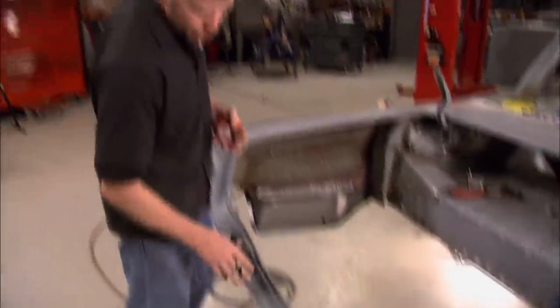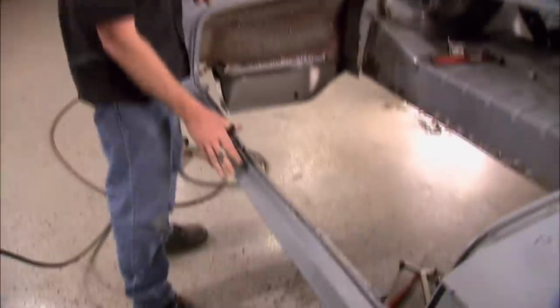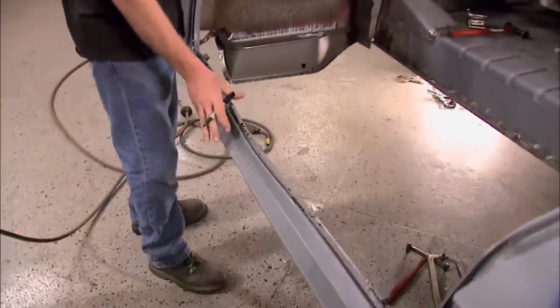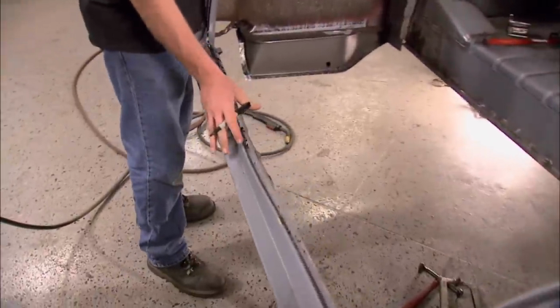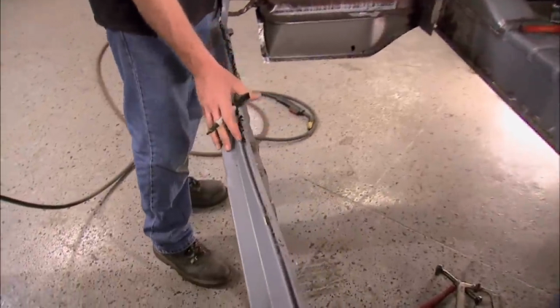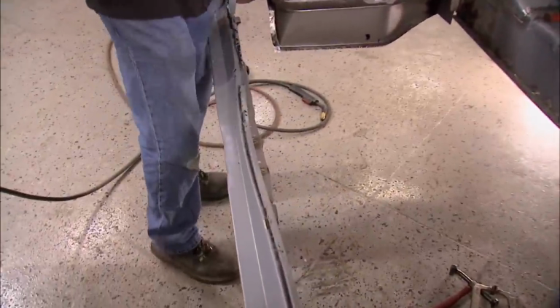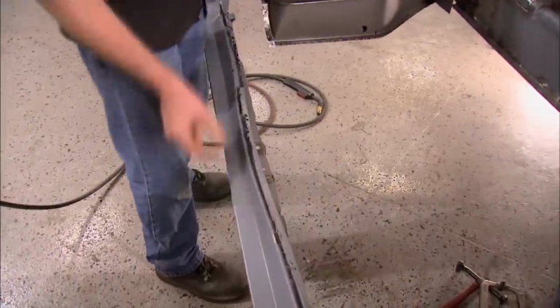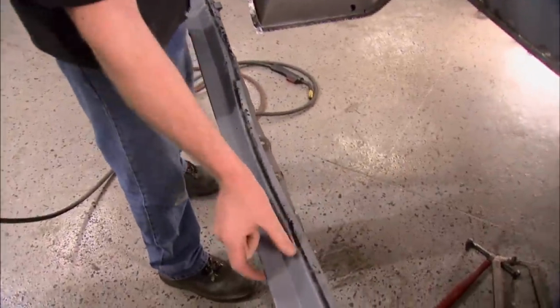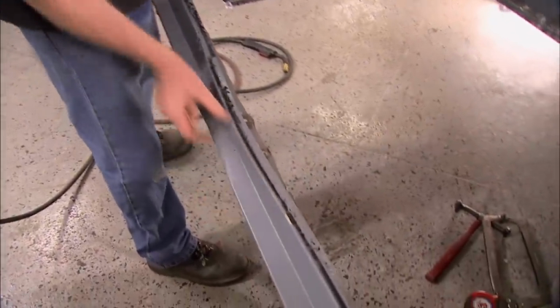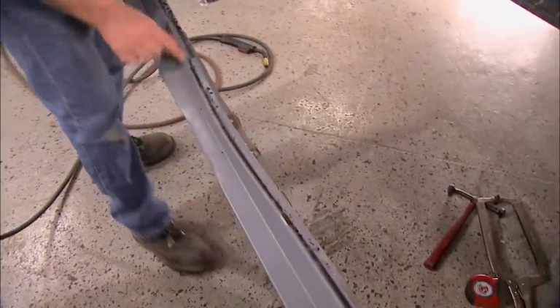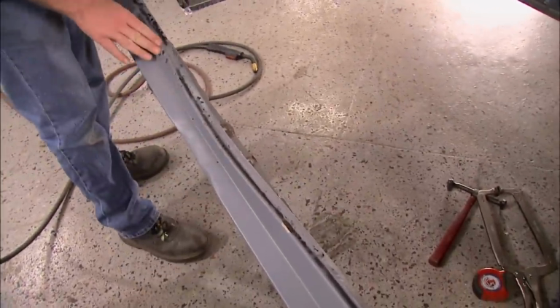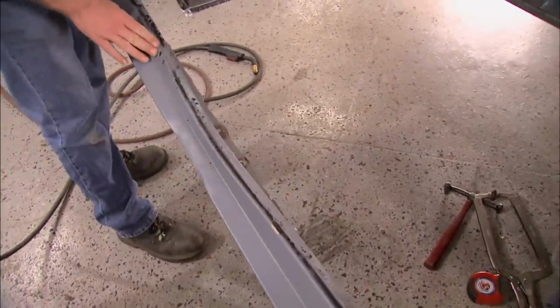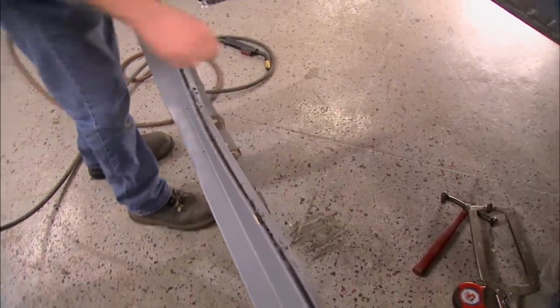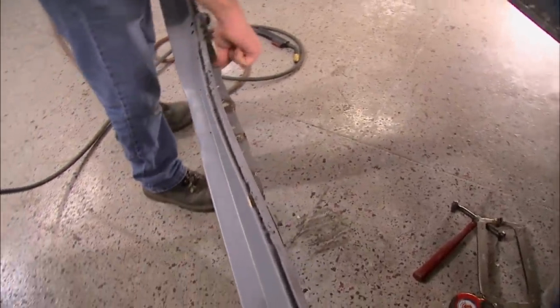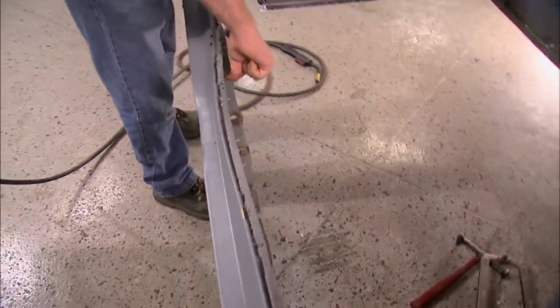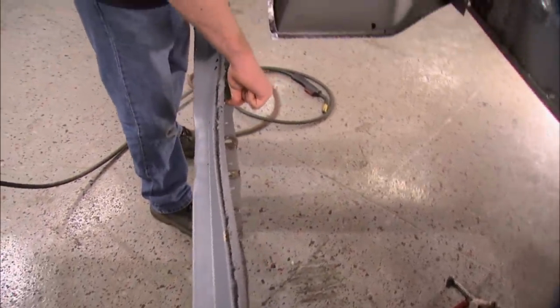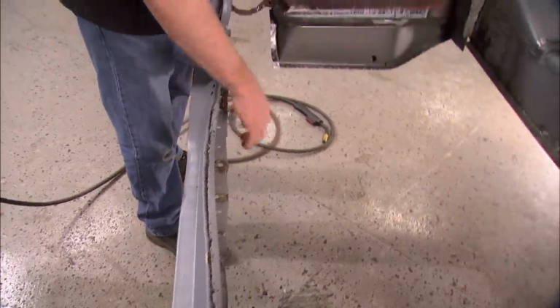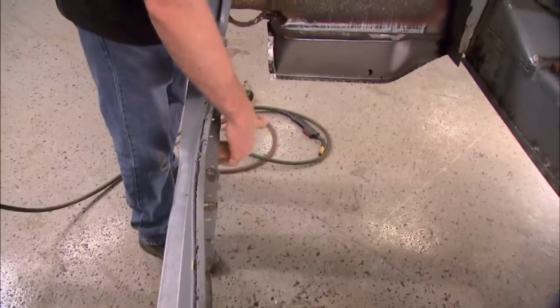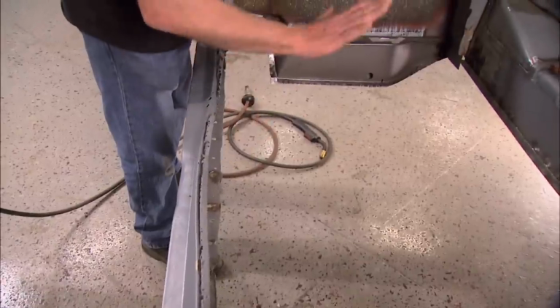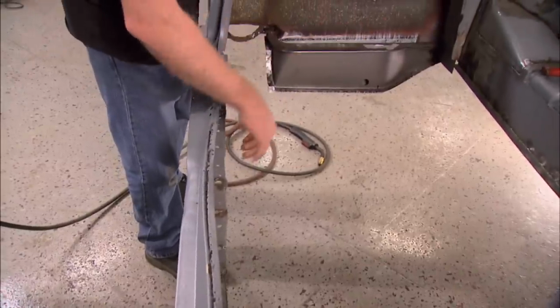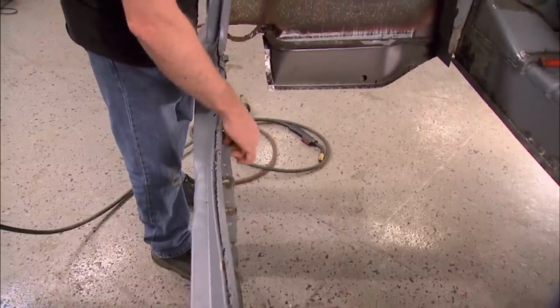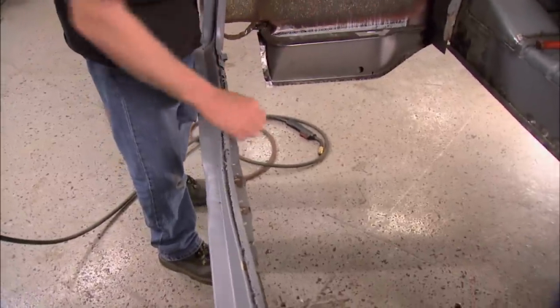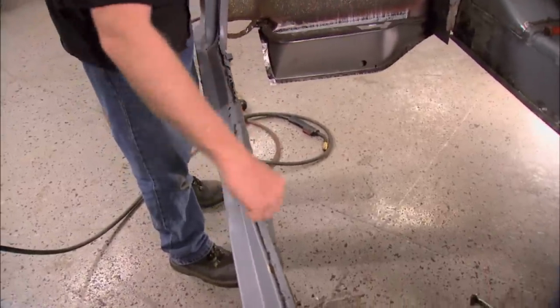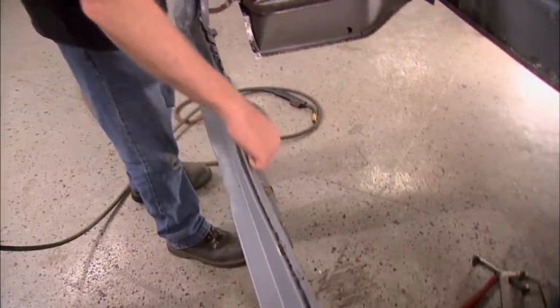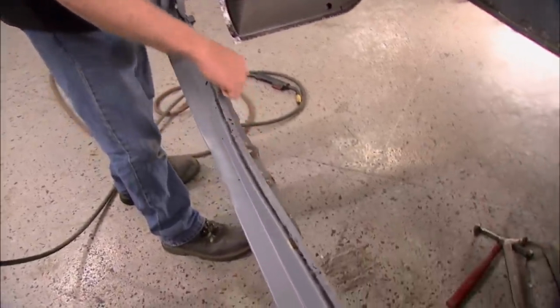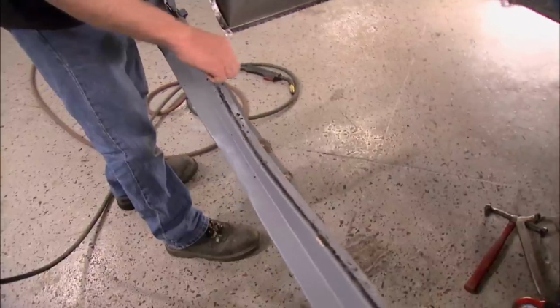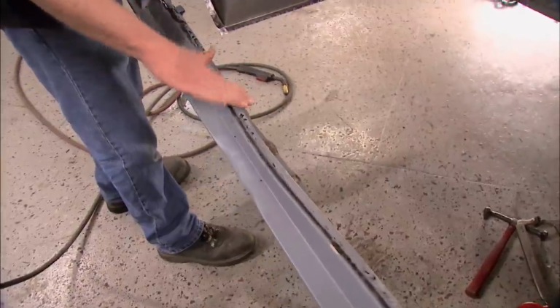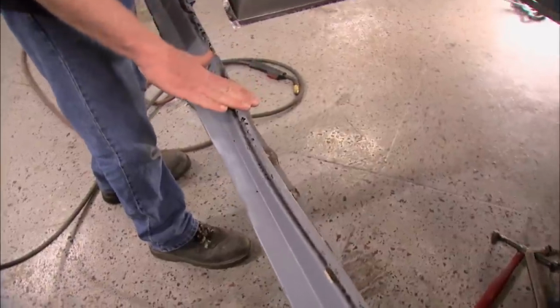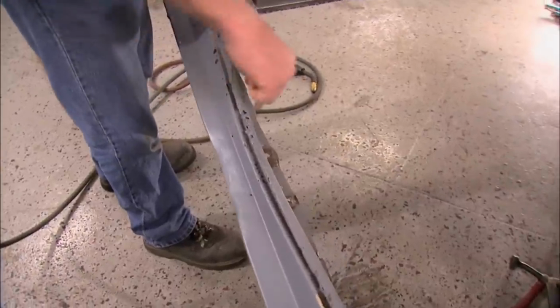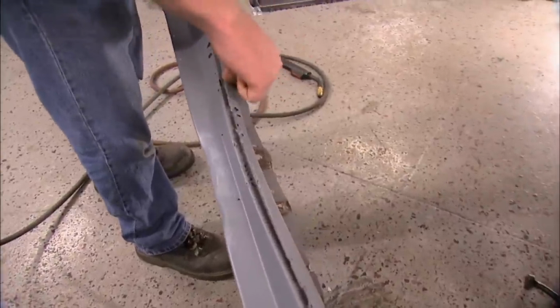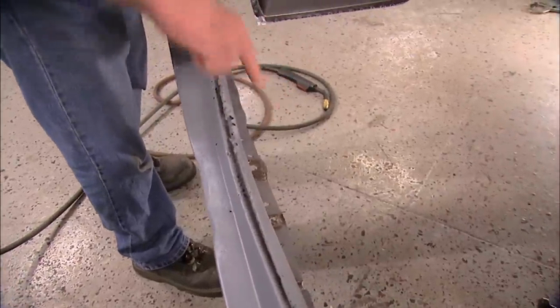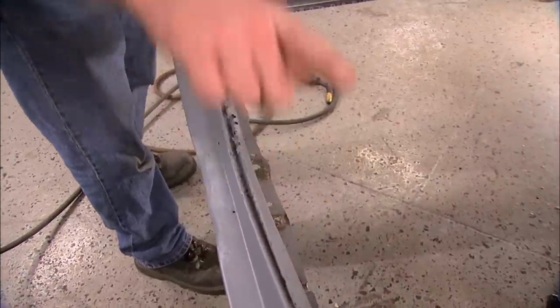What we've actually got here is three separate pieces. This outer piece we're going to patch in and save. This inner piece is part of the trunk floor, so that's going to get chopped out and replaced with the rest of it. This little channel right here we're going to custom make and replace one piece at a time.